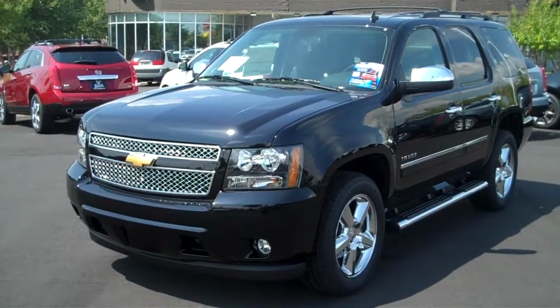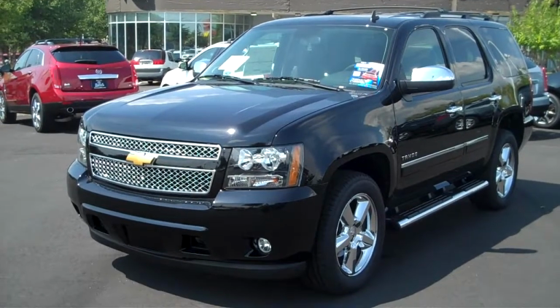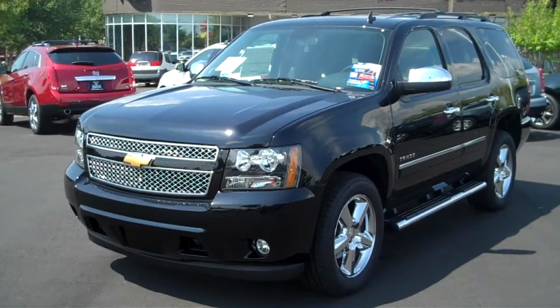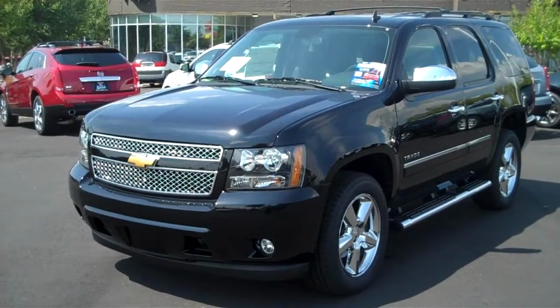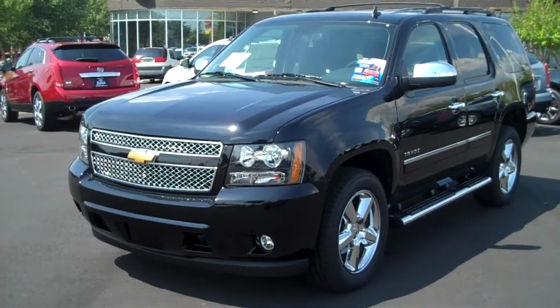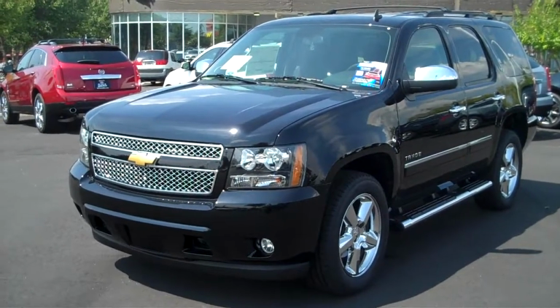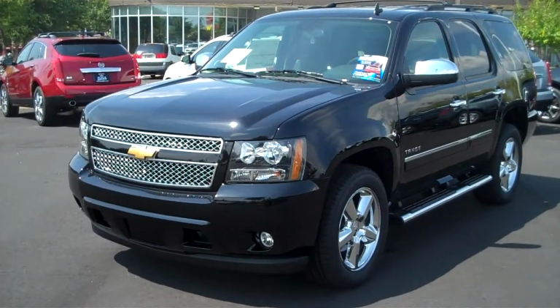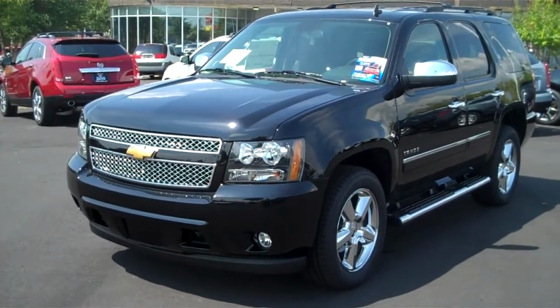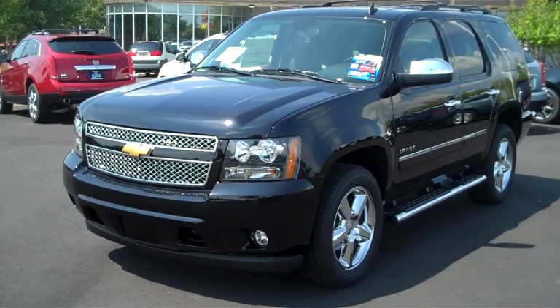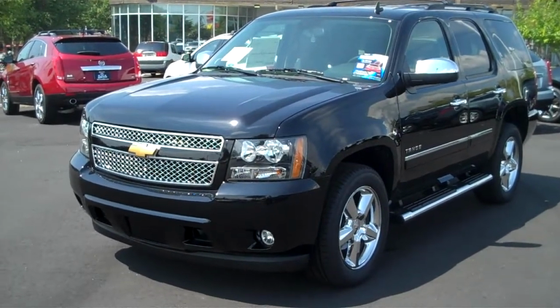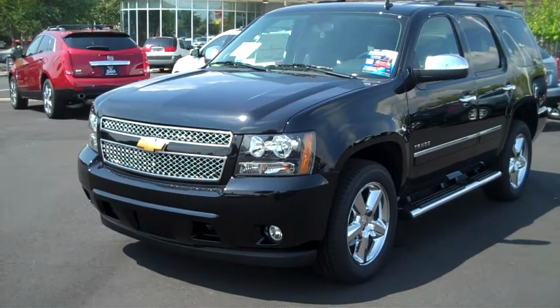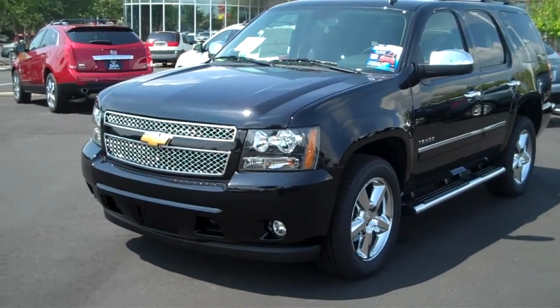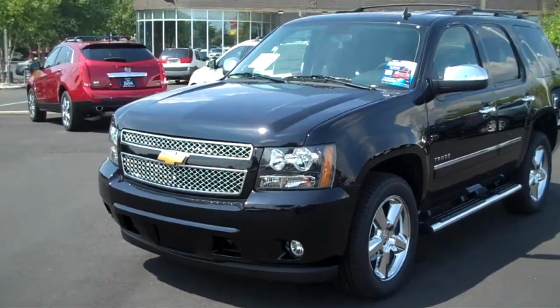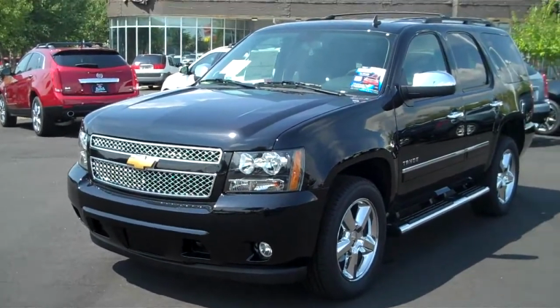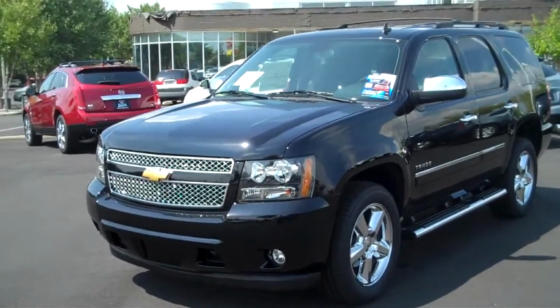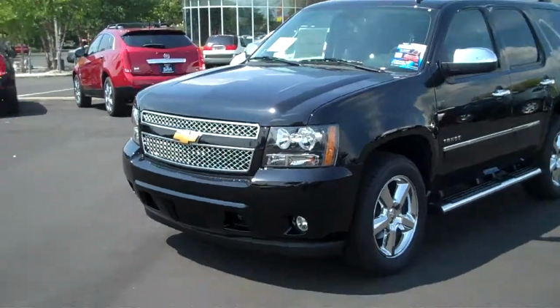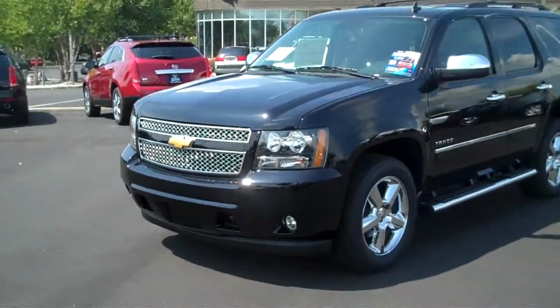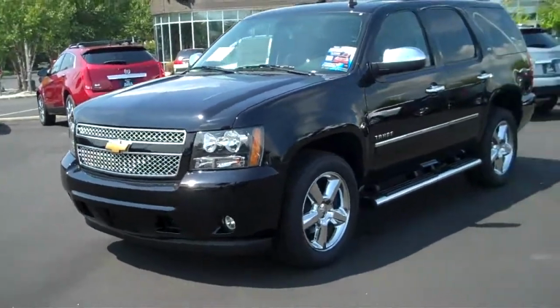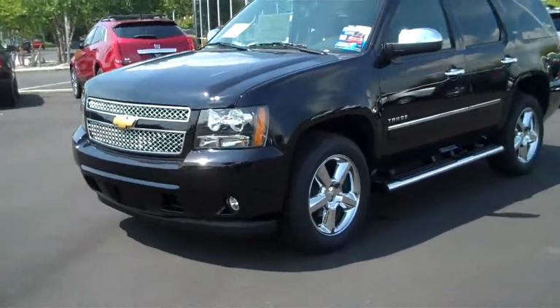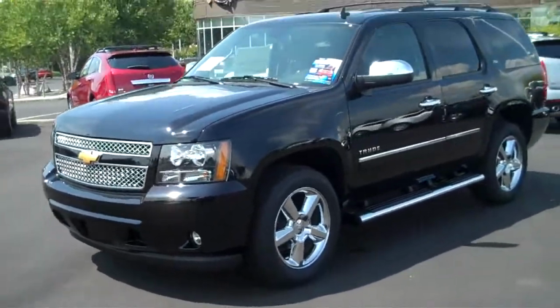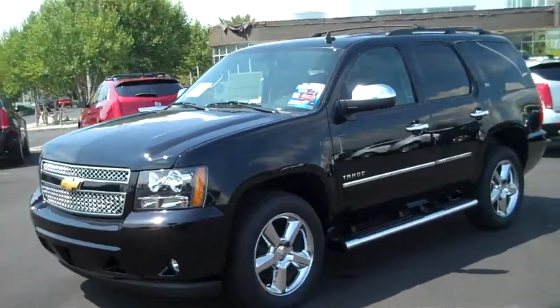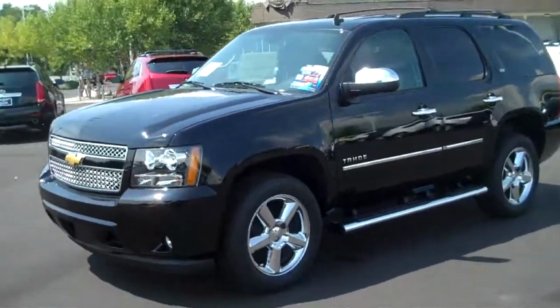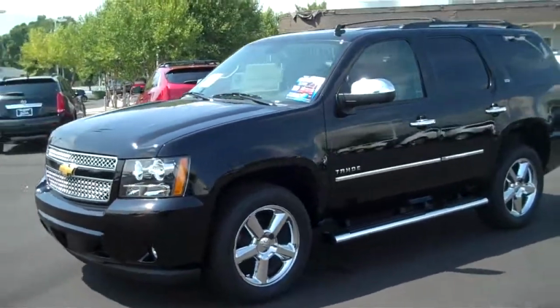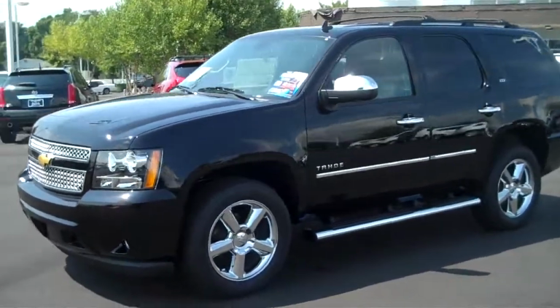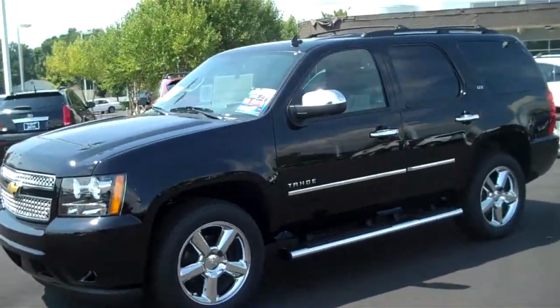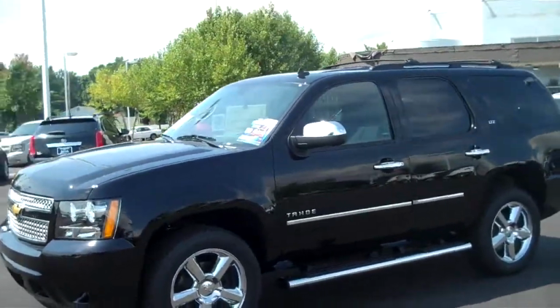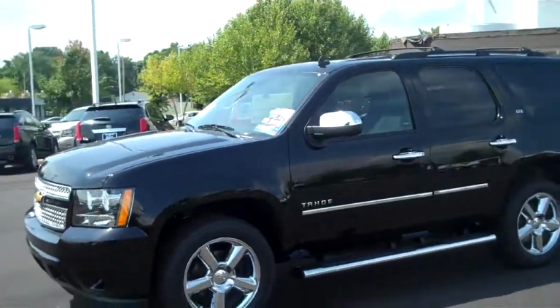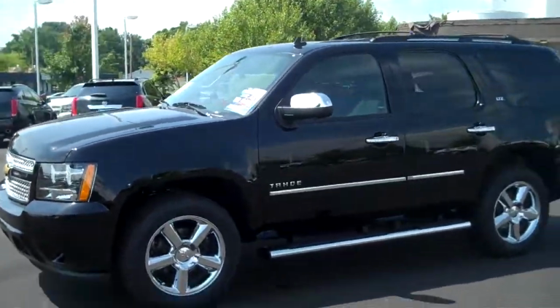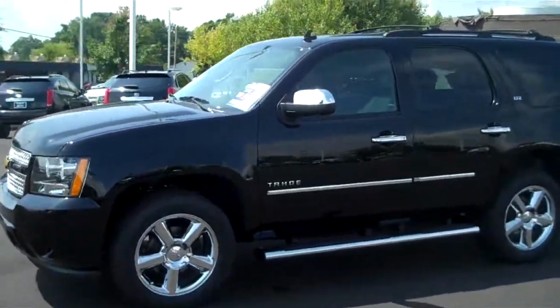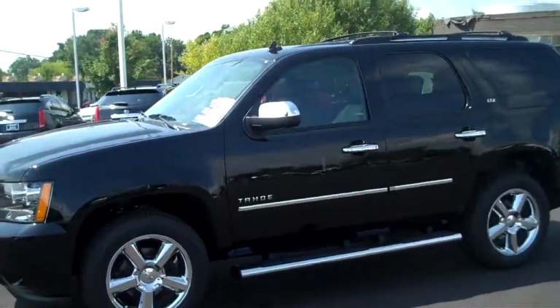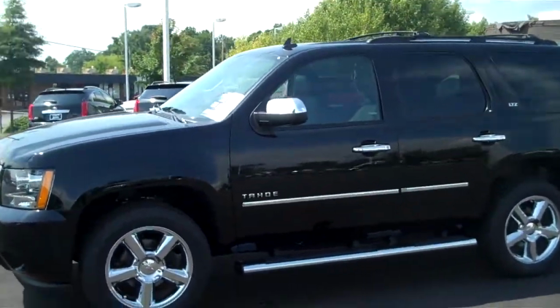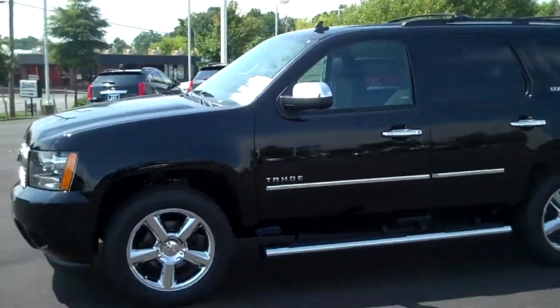Hey, this is Adam Collins with Burns Cadillac Chevrolet down in Rock Hill, South Carolina, and you're looking here at a 2013 Tahoe LTZ.